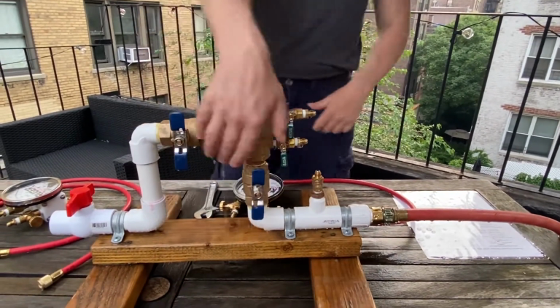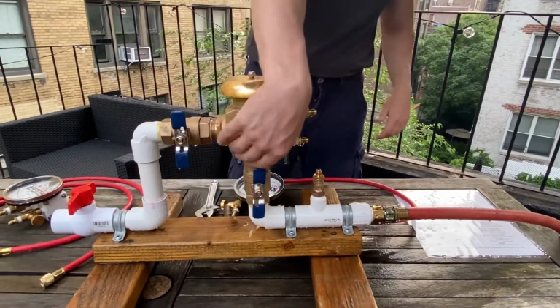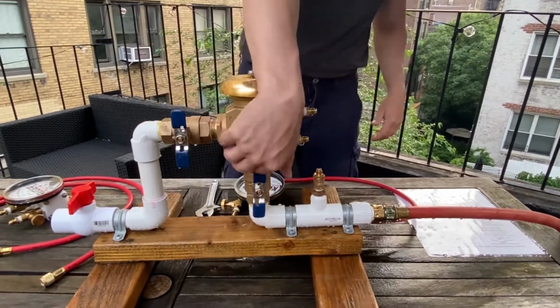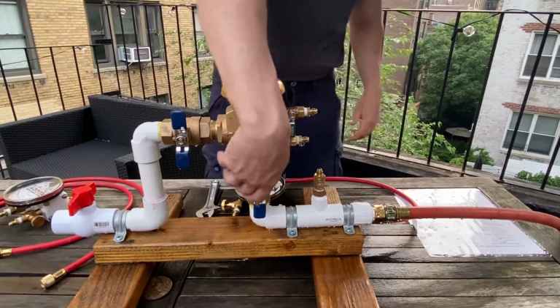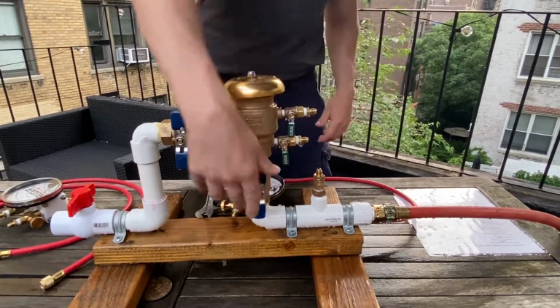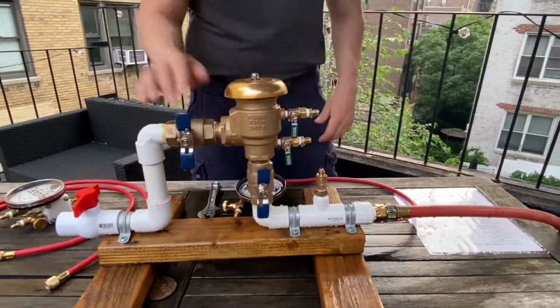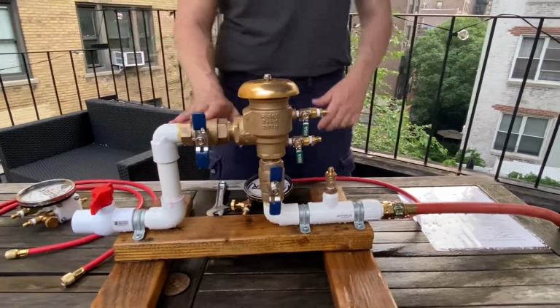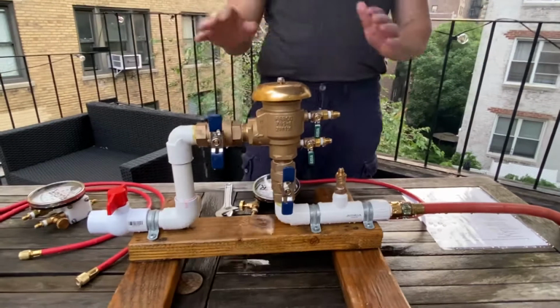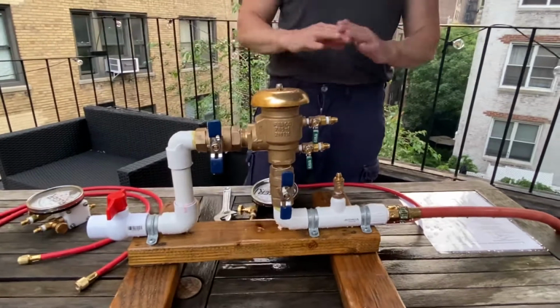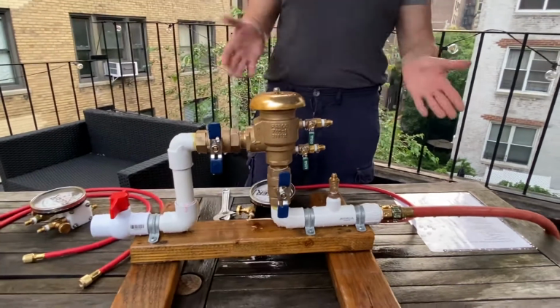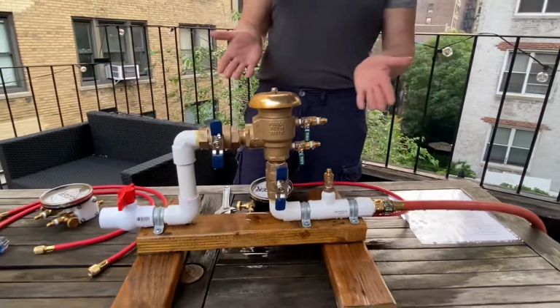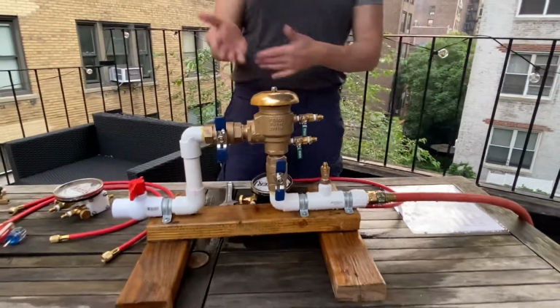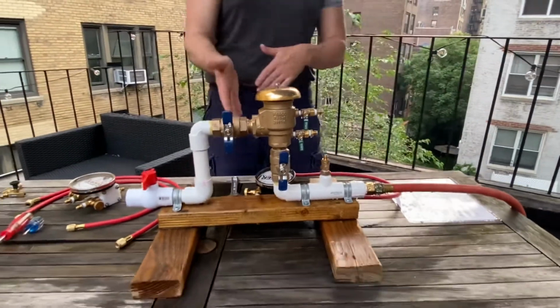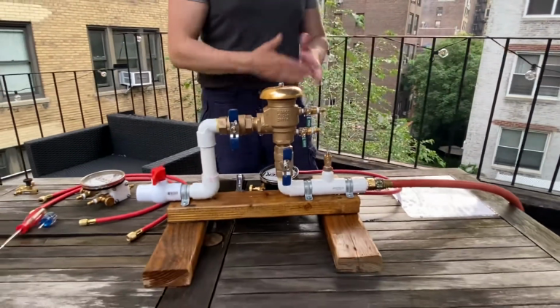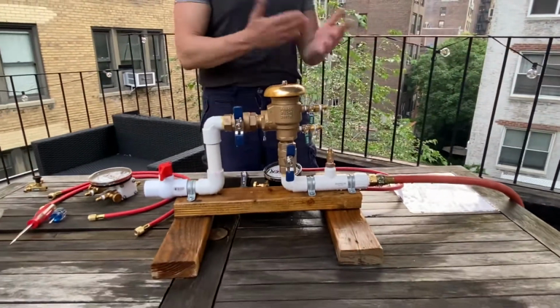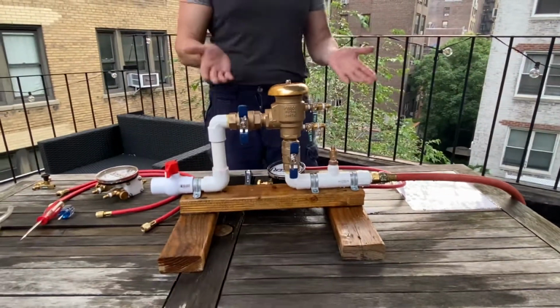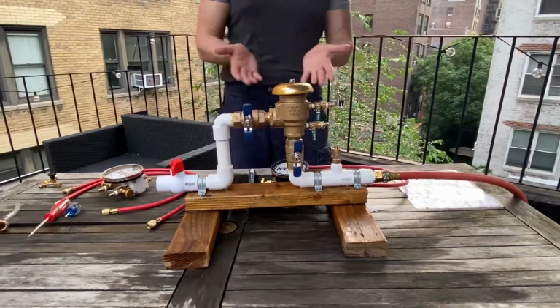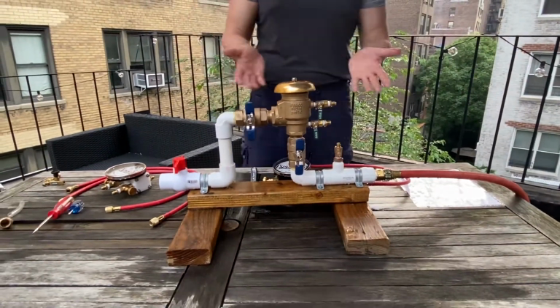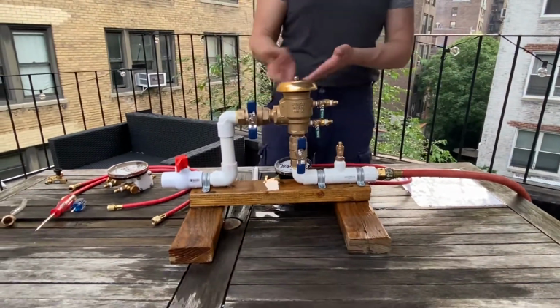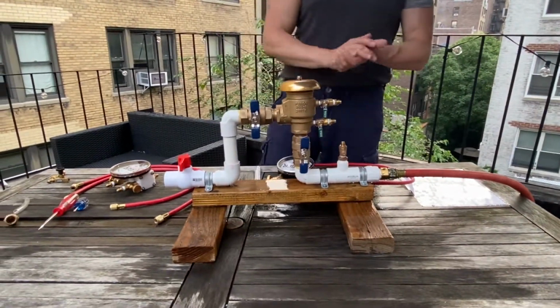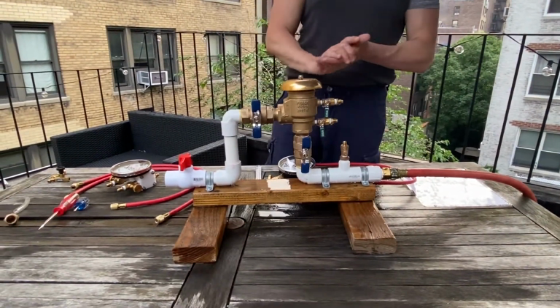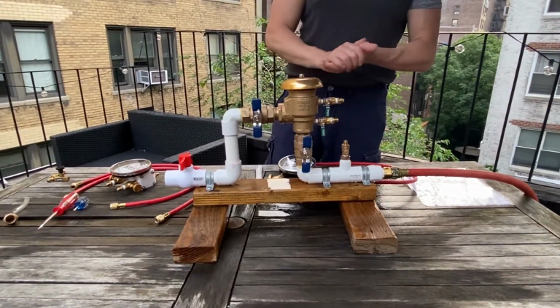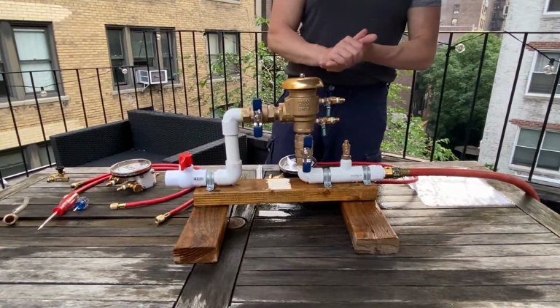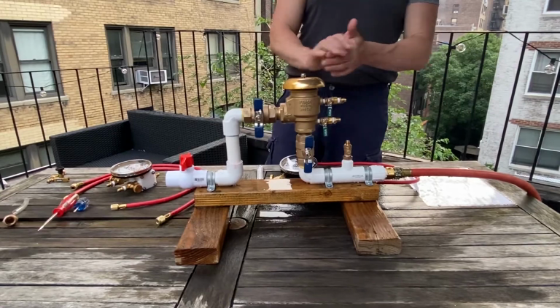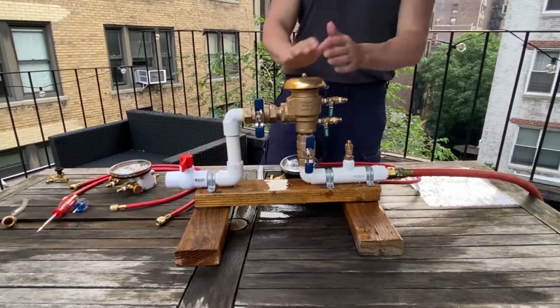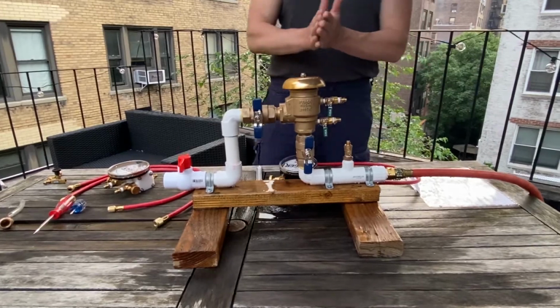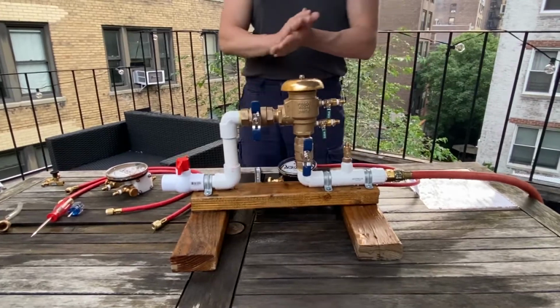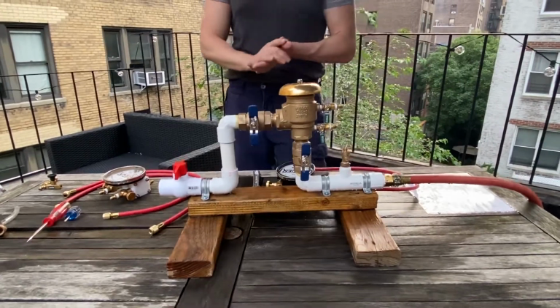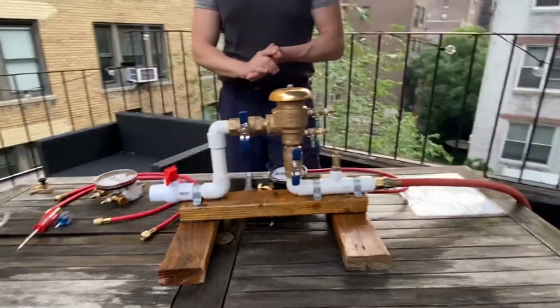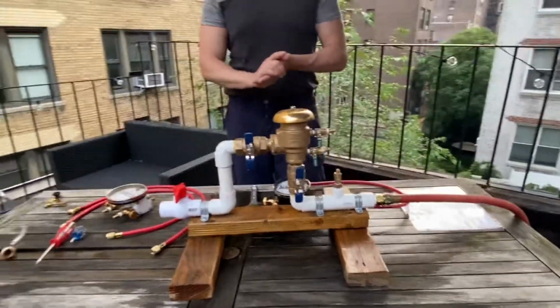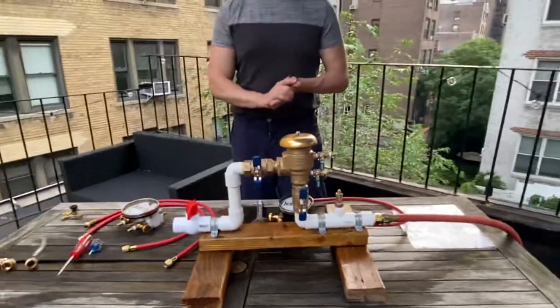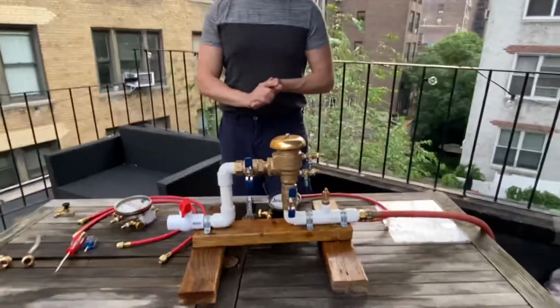Basically, if shutoff two was off when you got there, you leave it off. If it was open when you got there, you leave it open. That concludes the test.